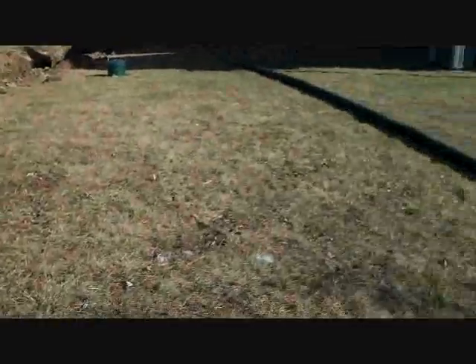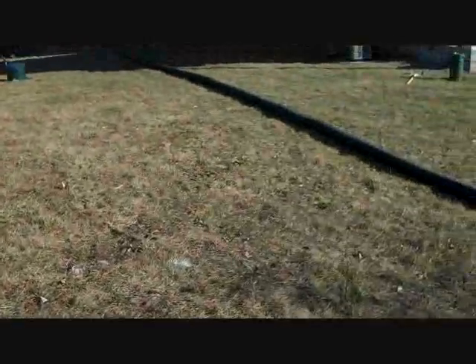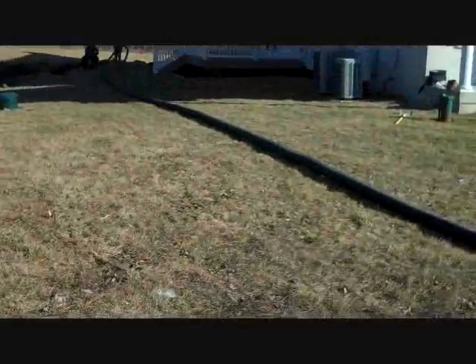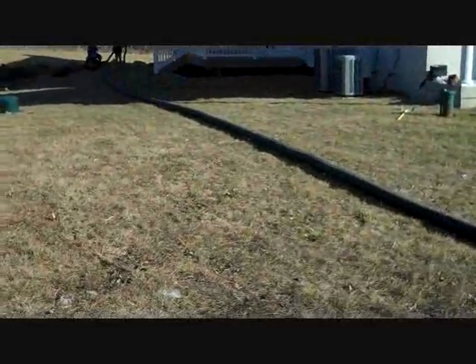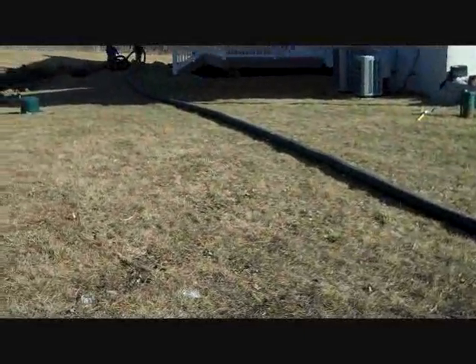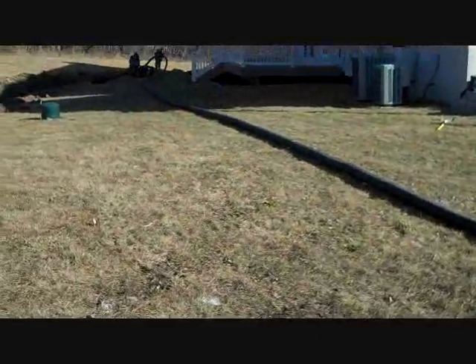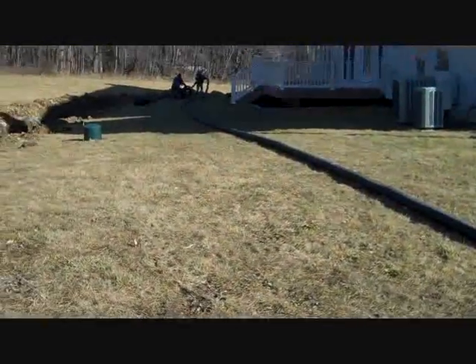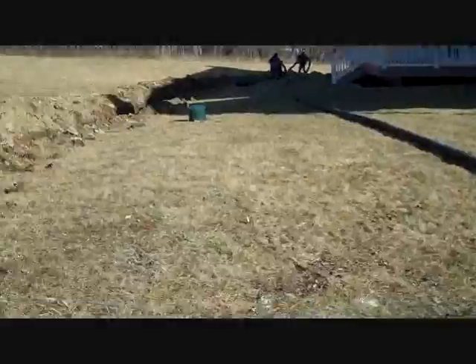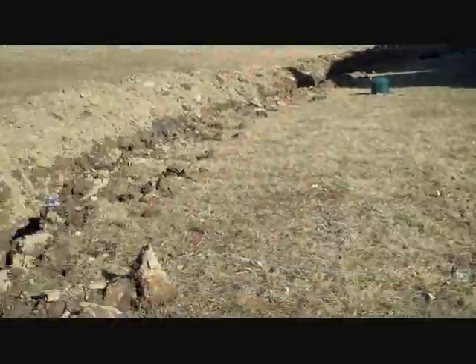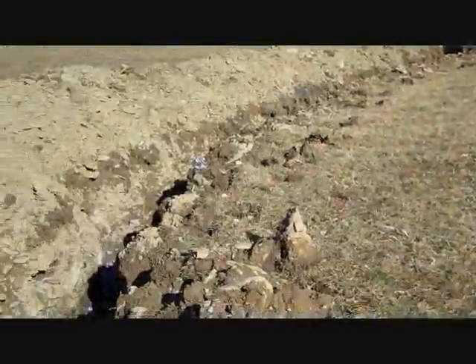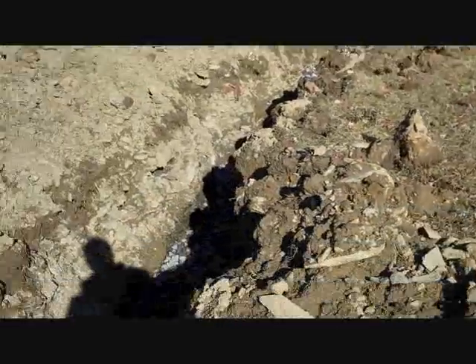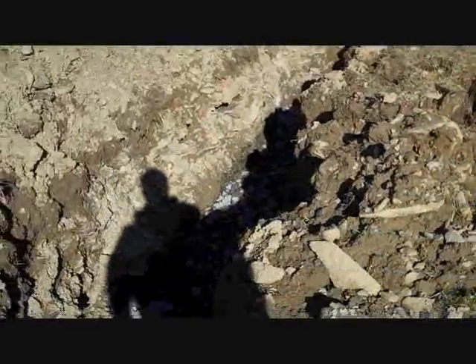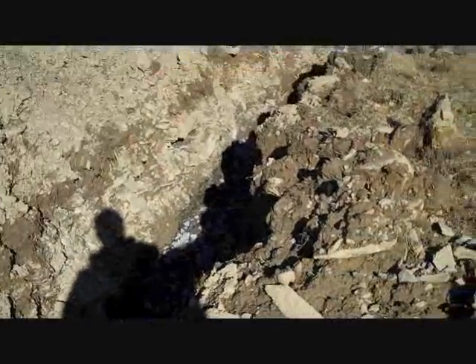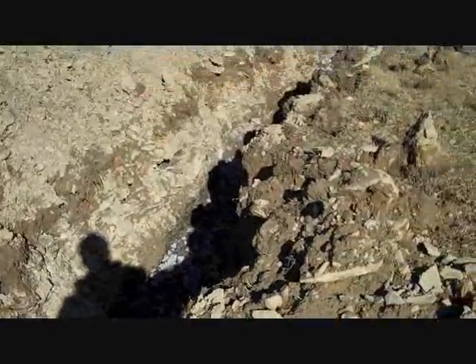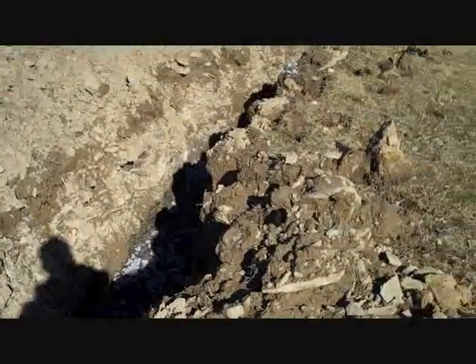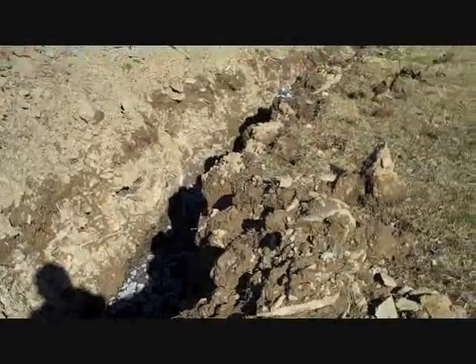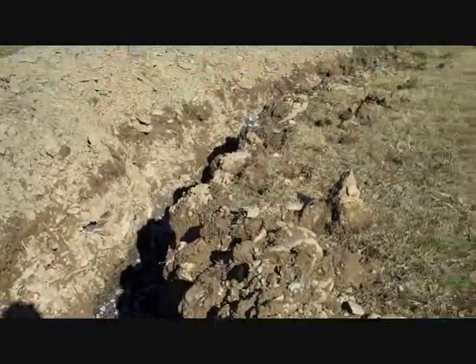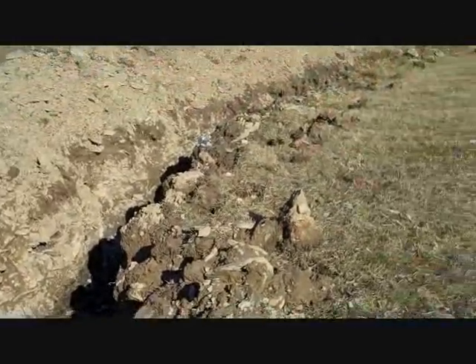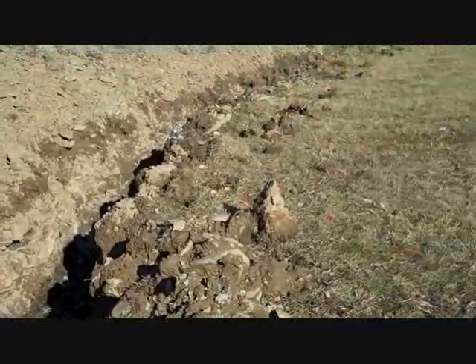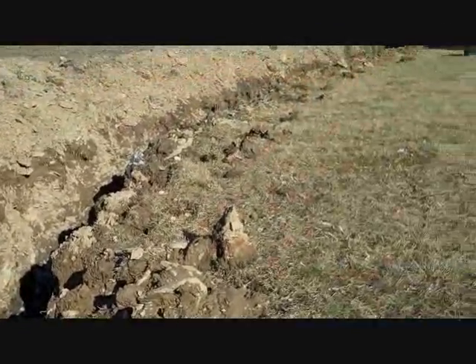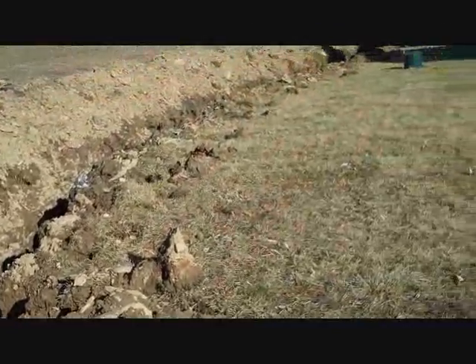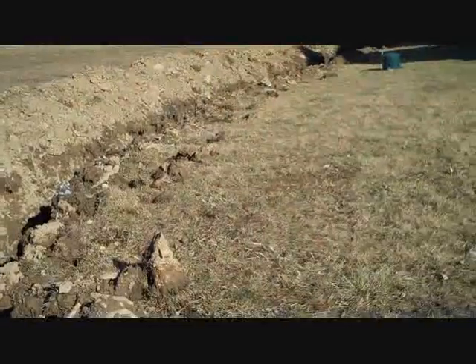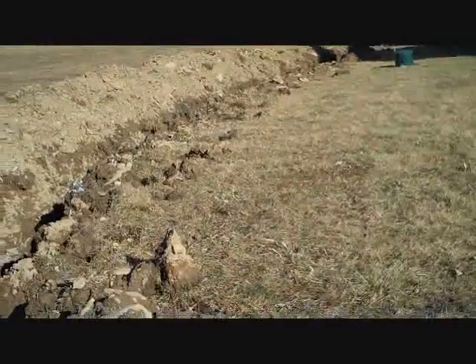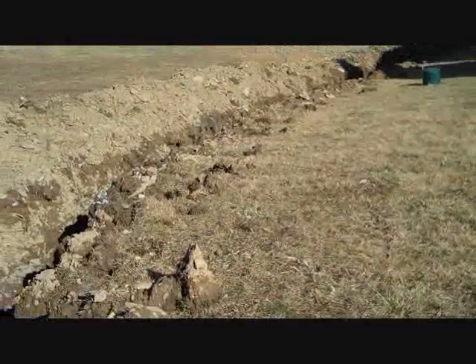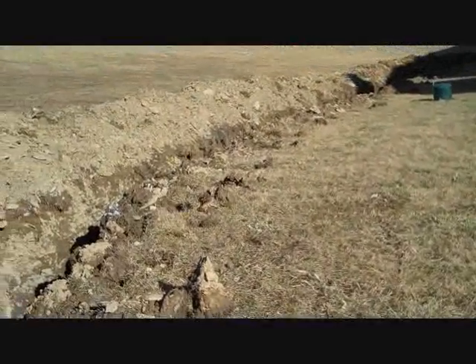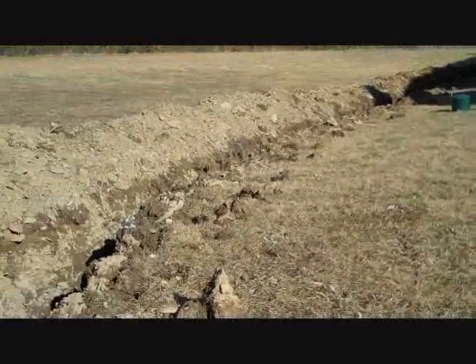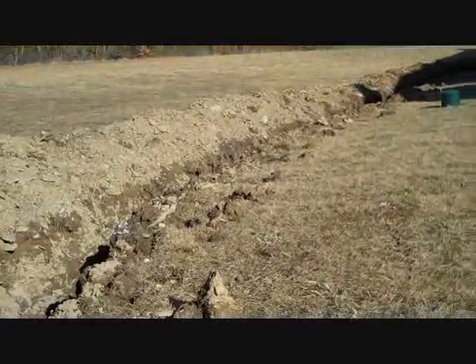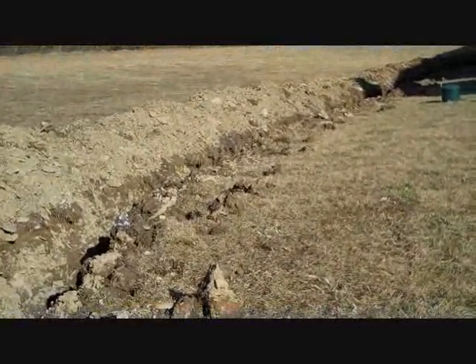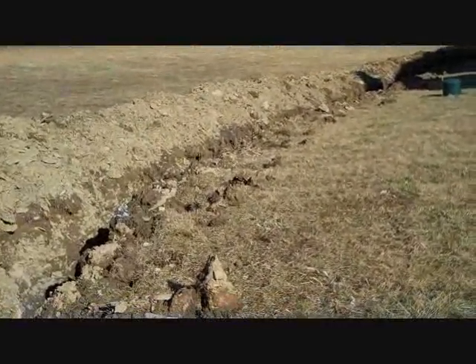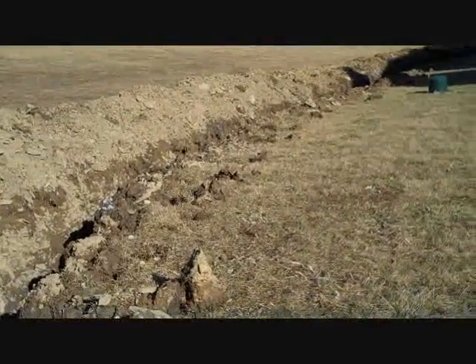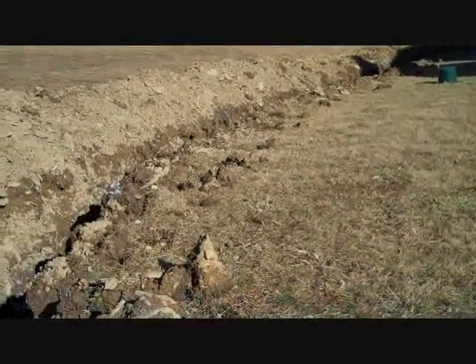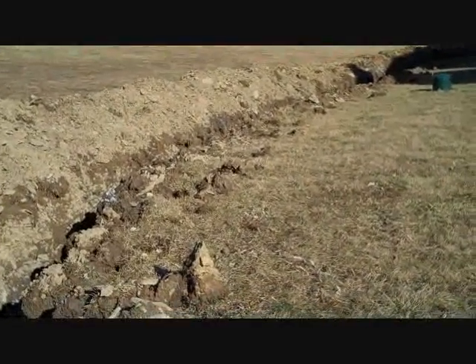We're getting ready to put black perforated pipe in to help with the flow of the water that's a problem here. And then we're going to backfill with clean stone.